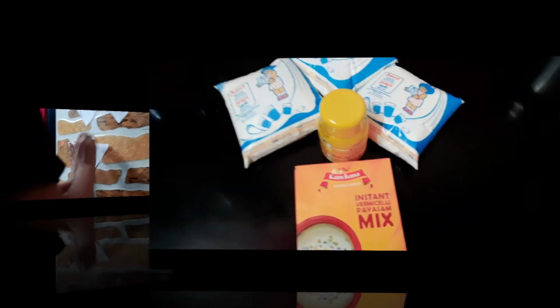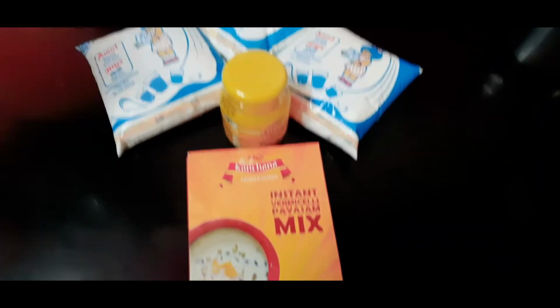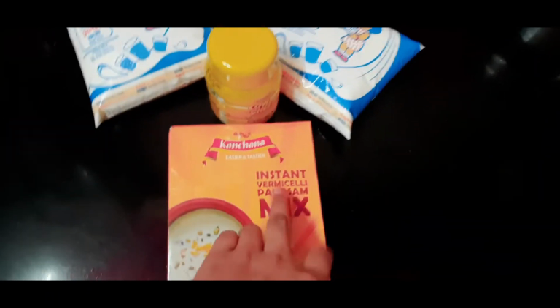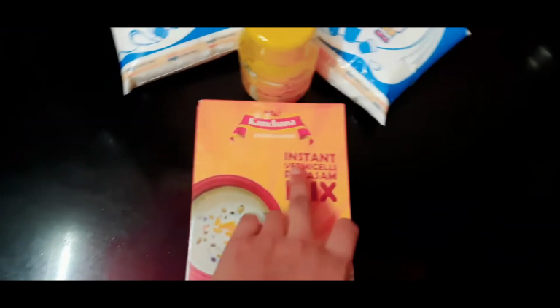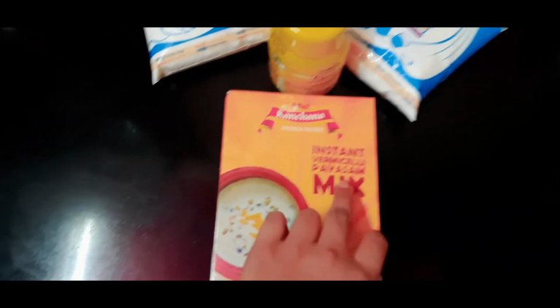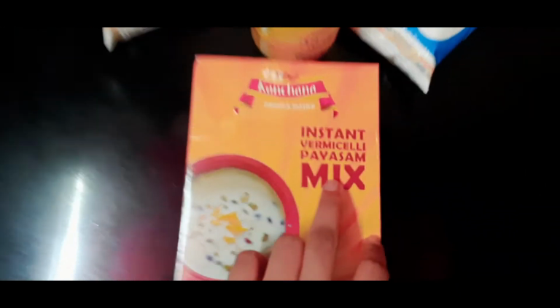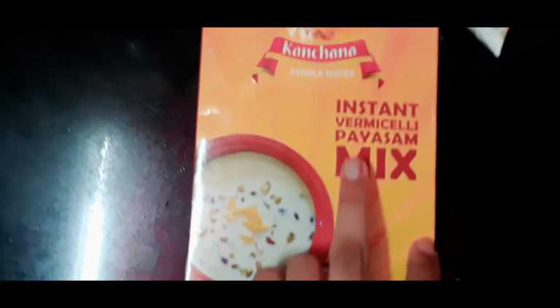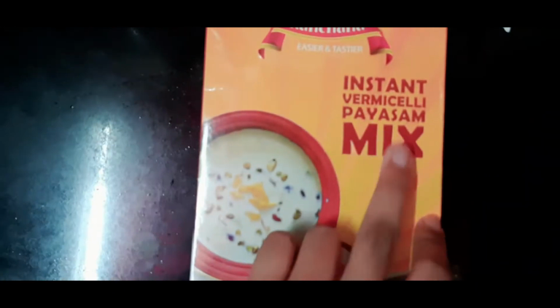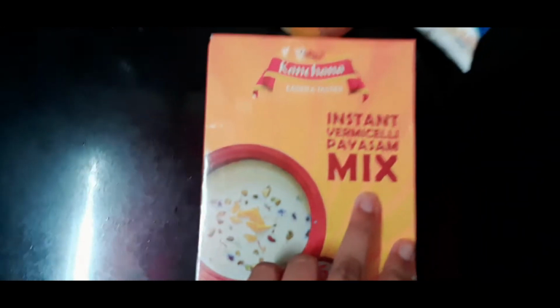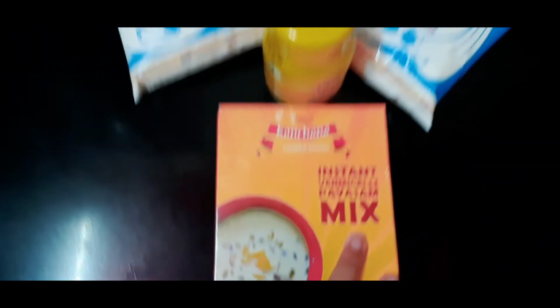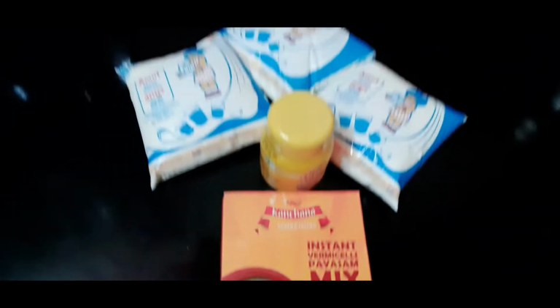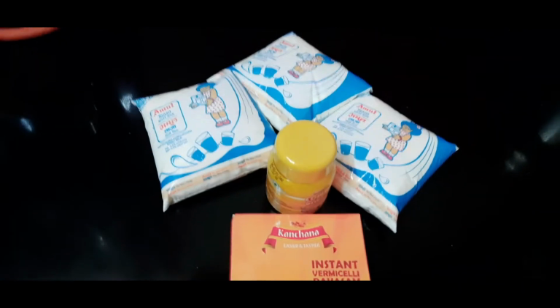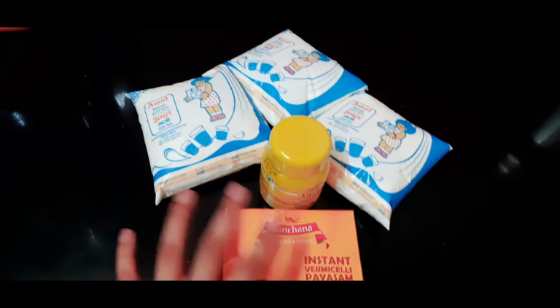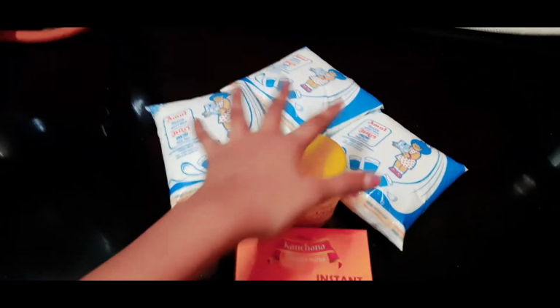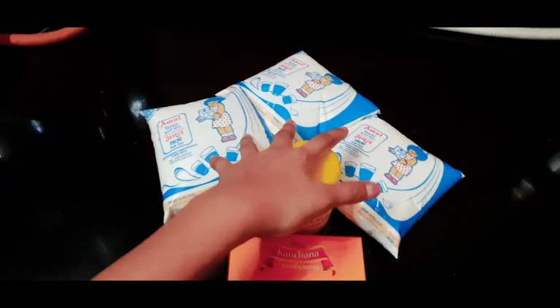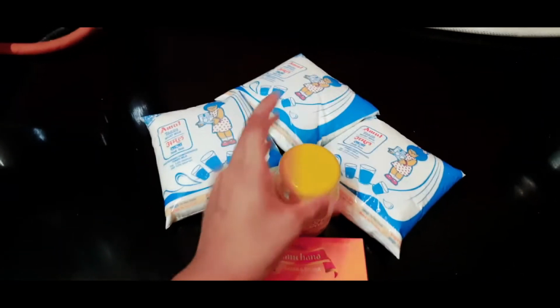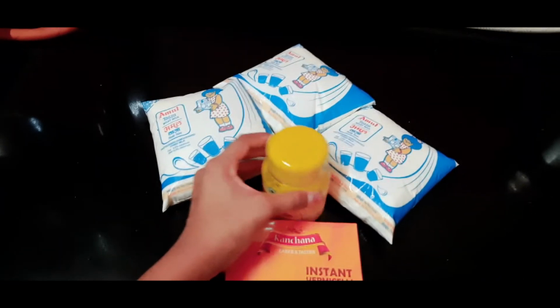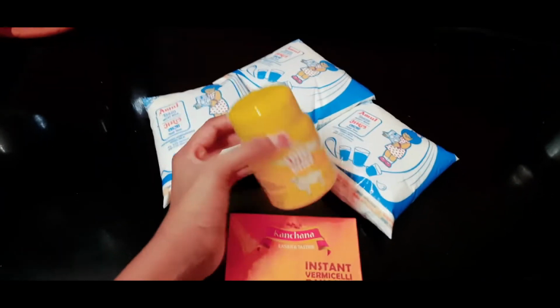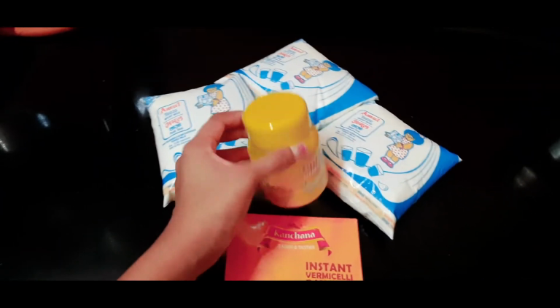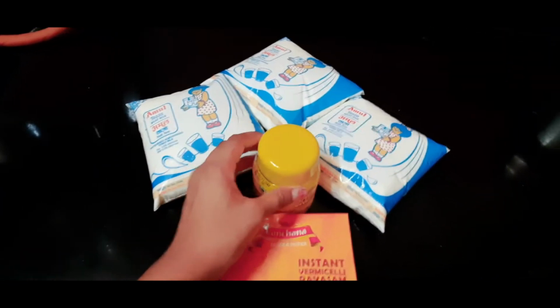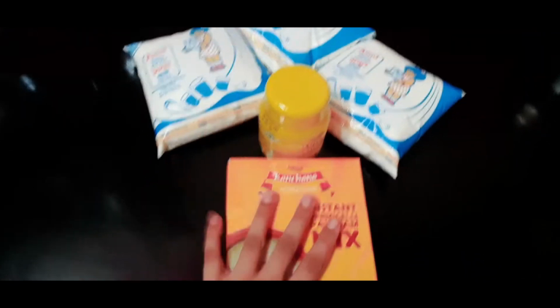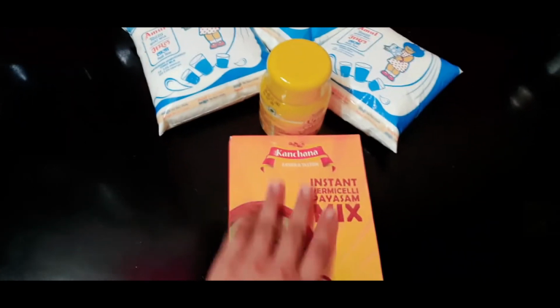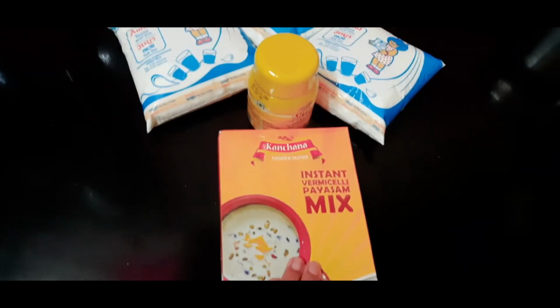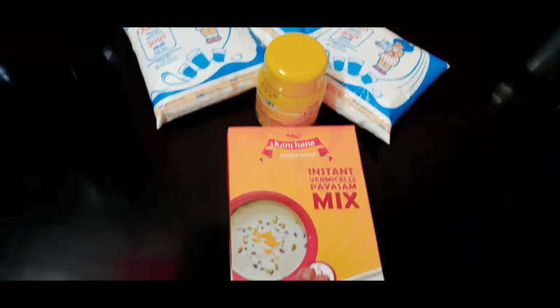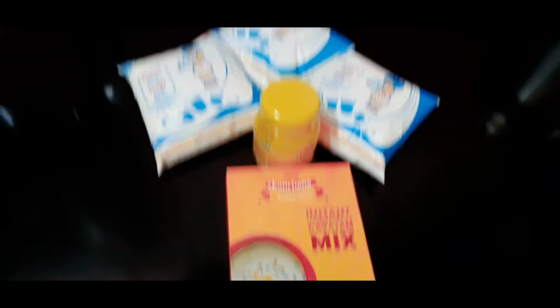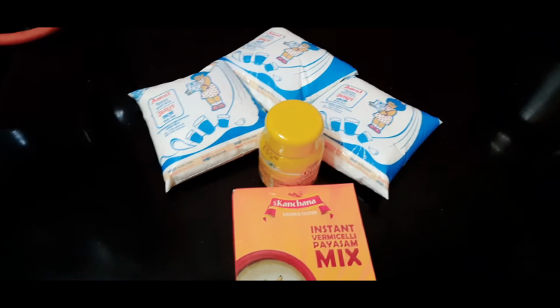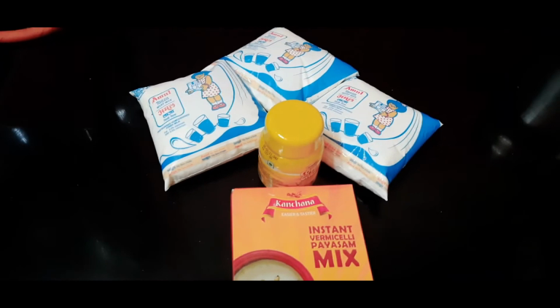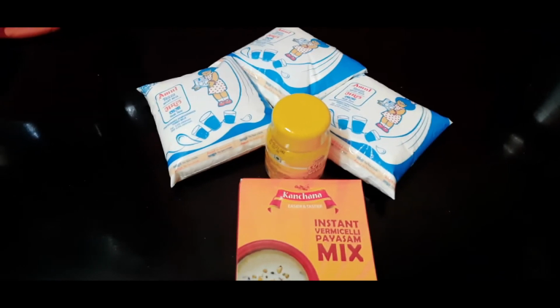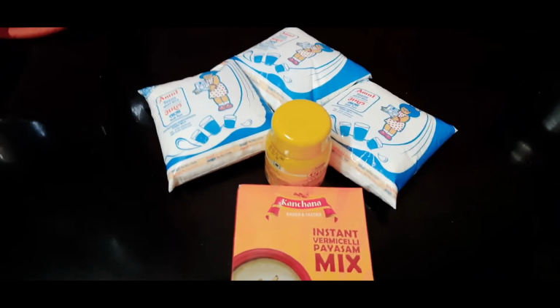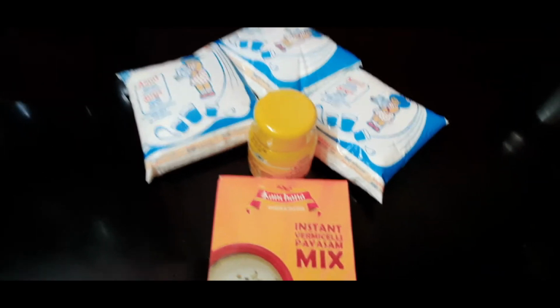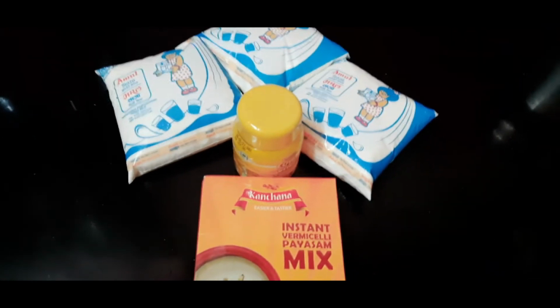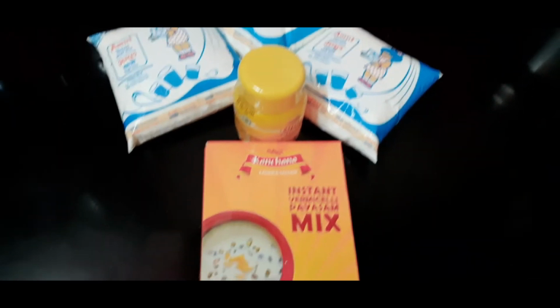Next, sweets! We are going to make Paisam by using instant vermicelli Paisam mix. We require 1.5 litres of milk and ghee.